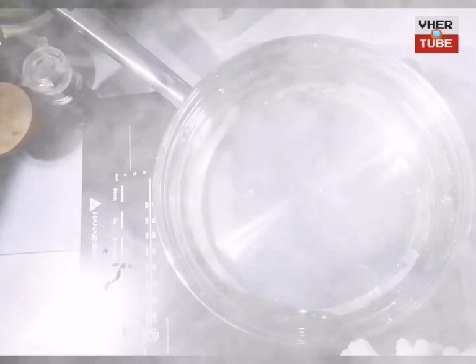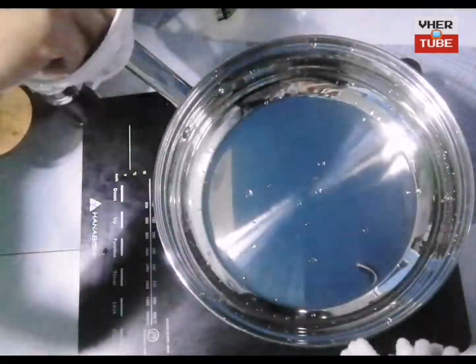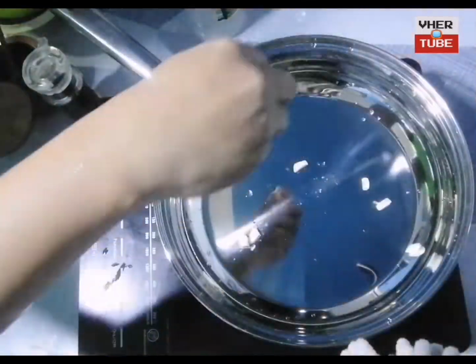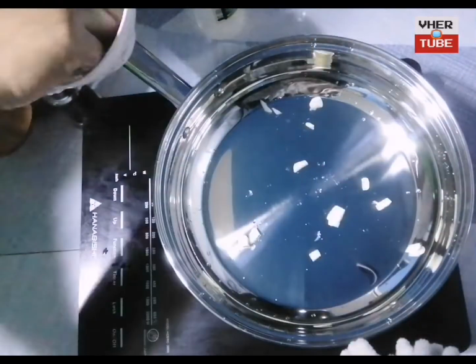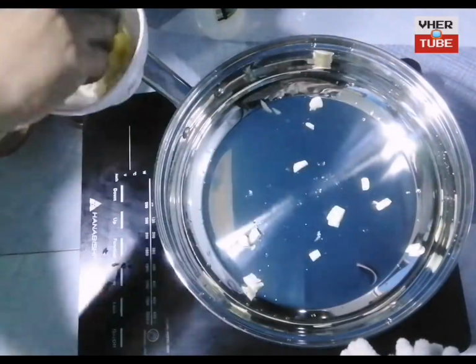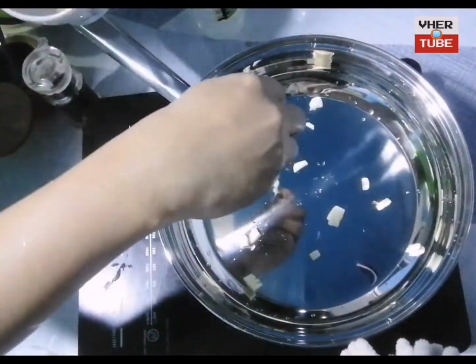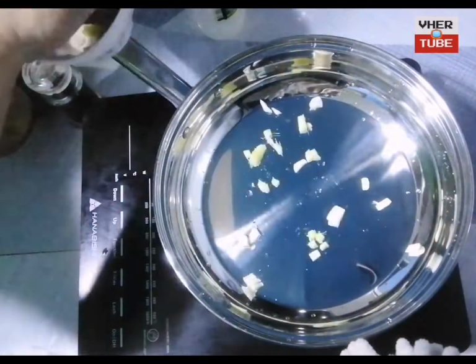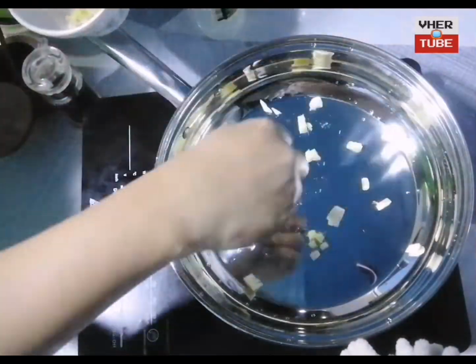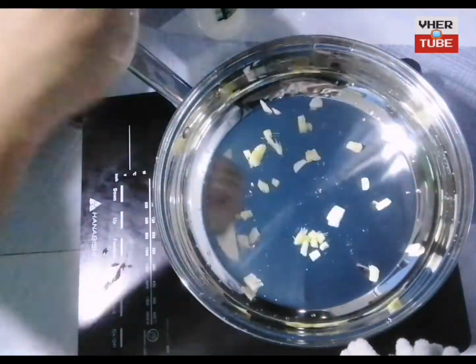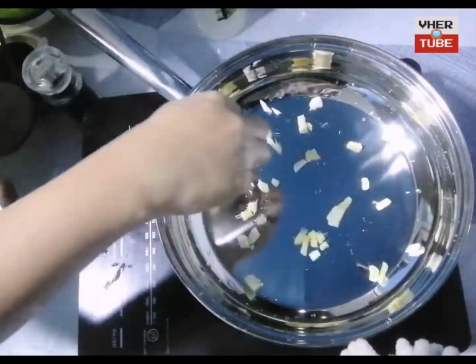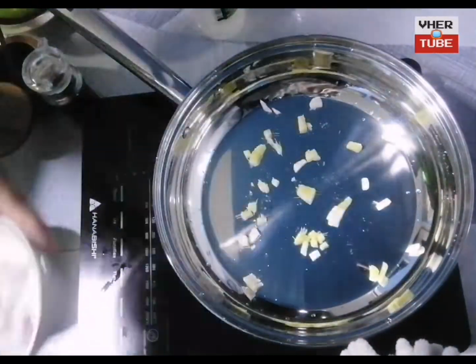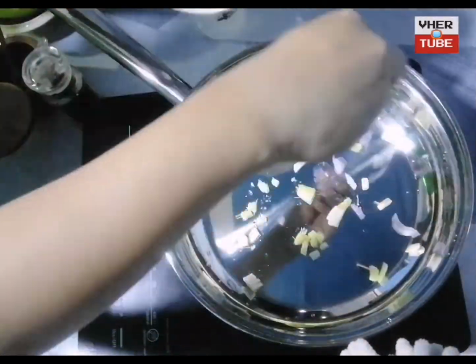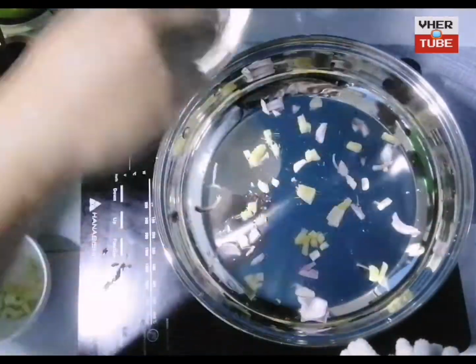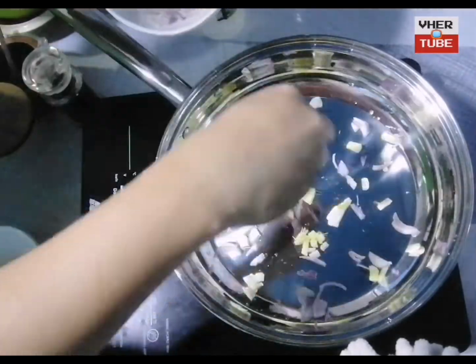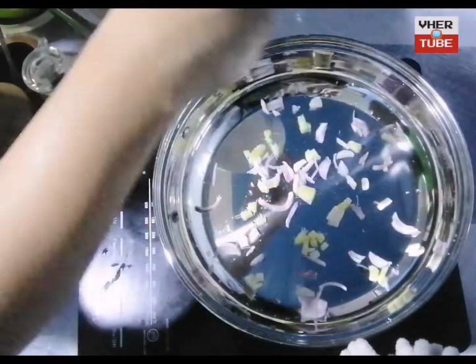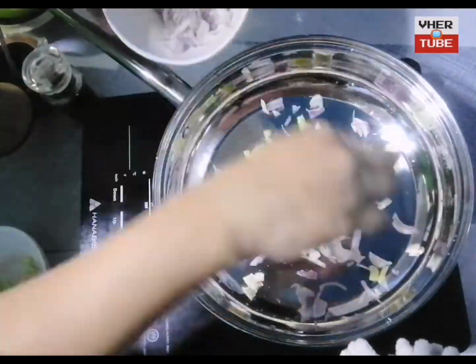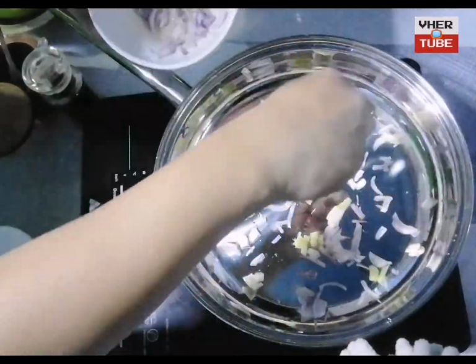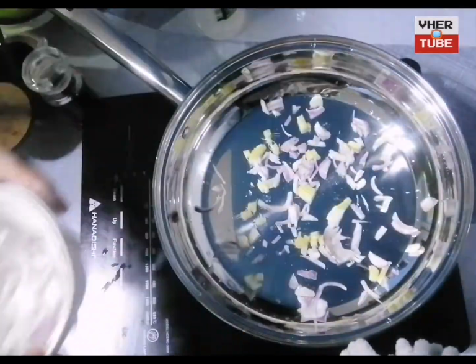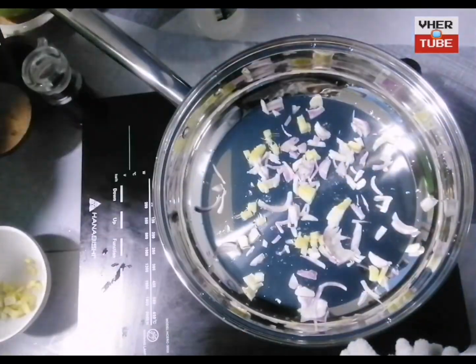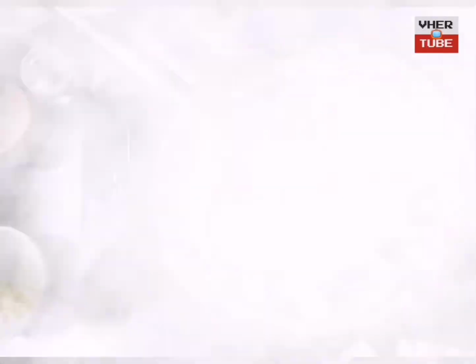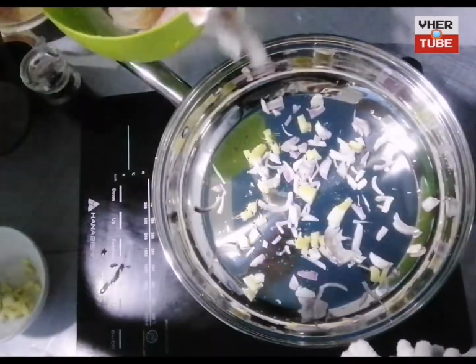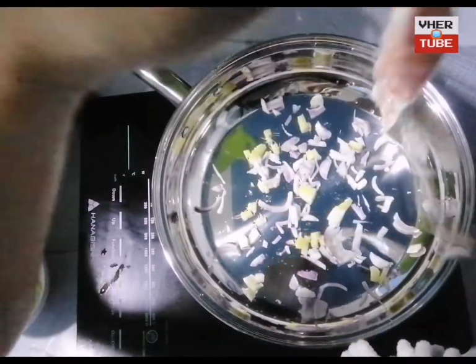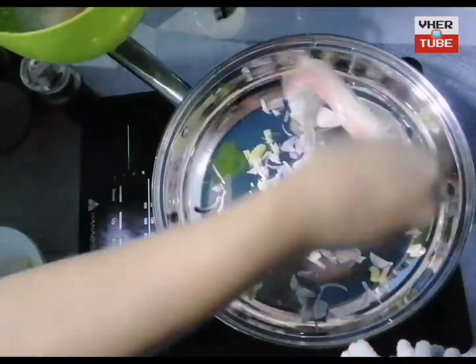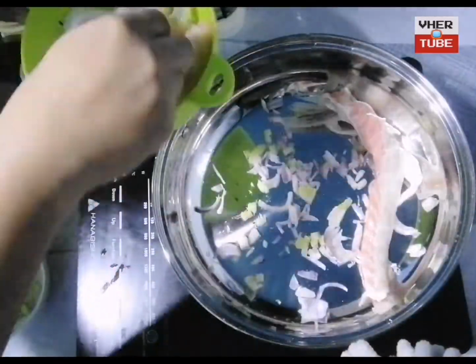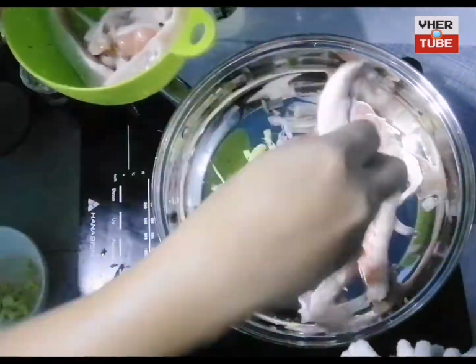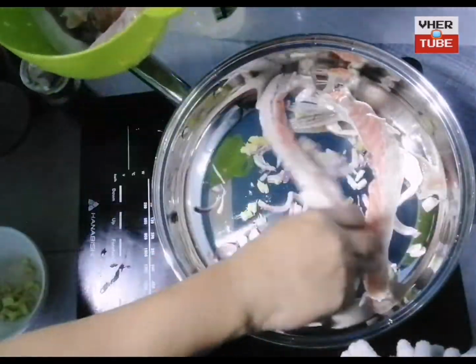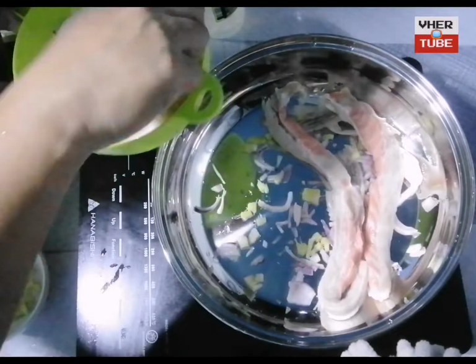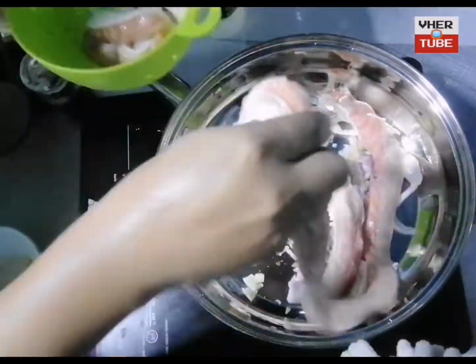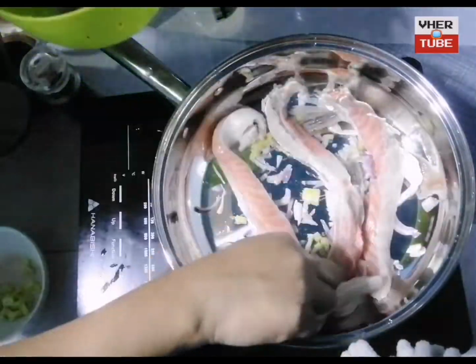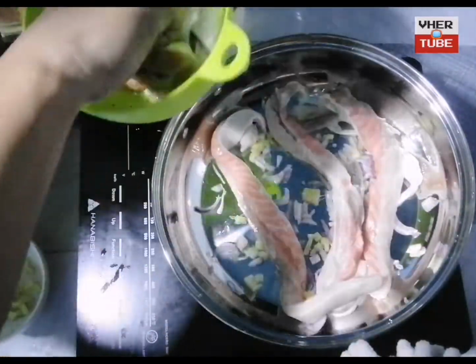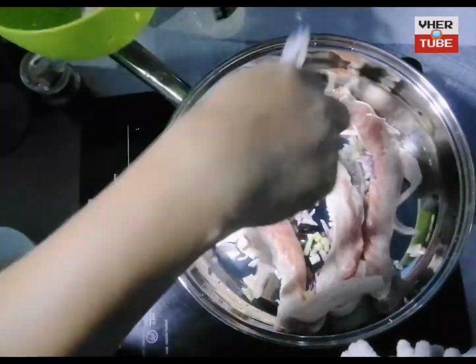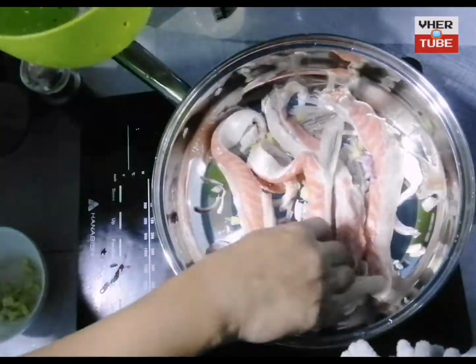At first, in the cooking pot, combine onion, garlic, and ginger. Then put the Salmon Belly in a pan.